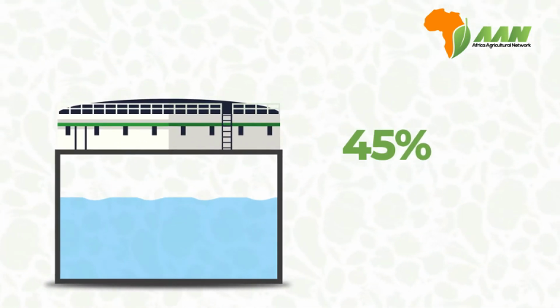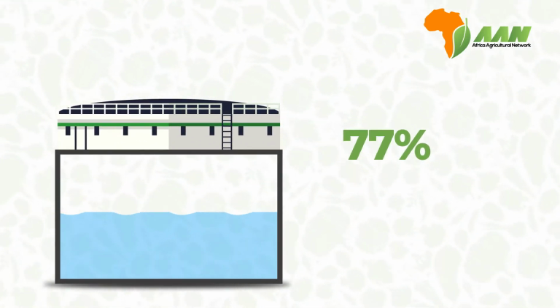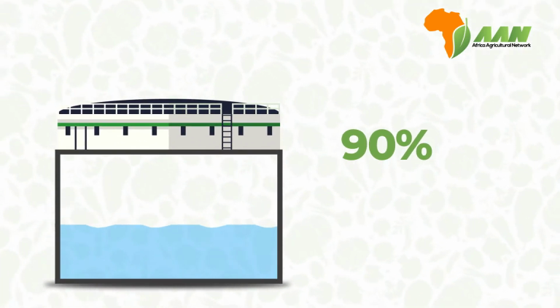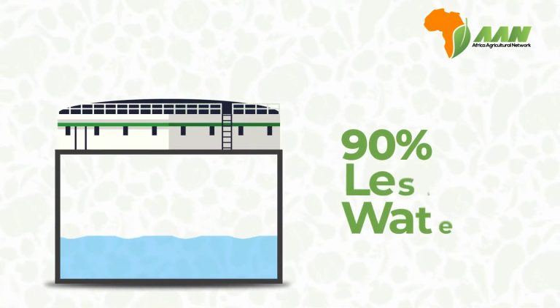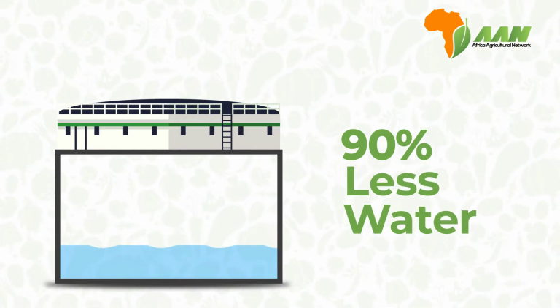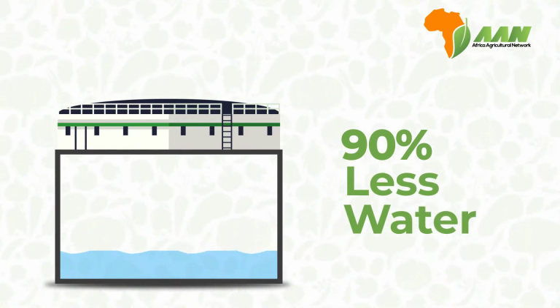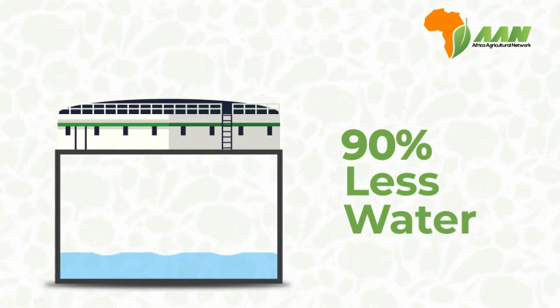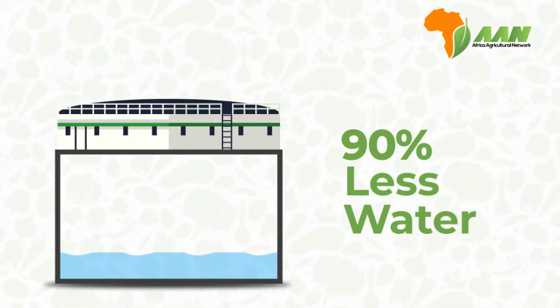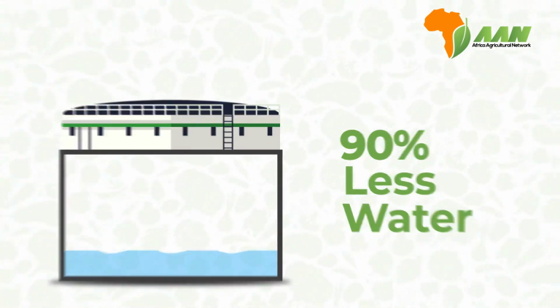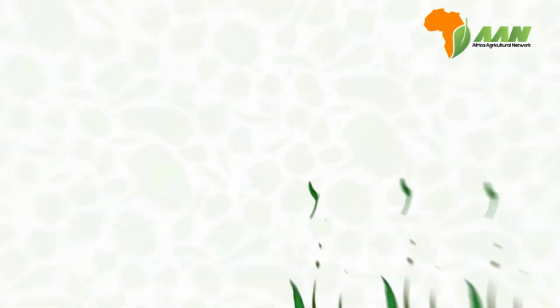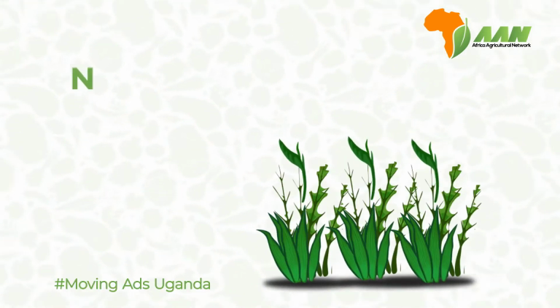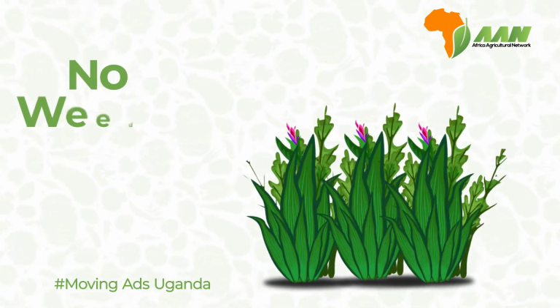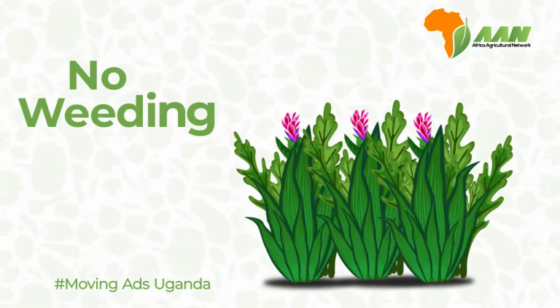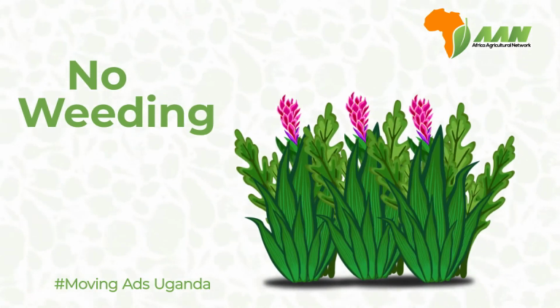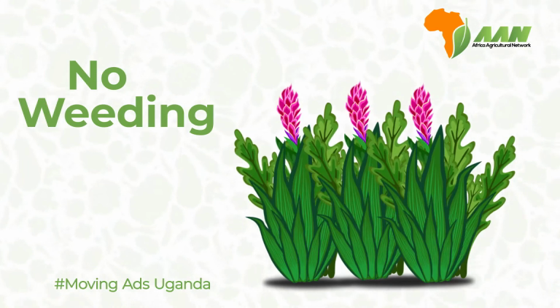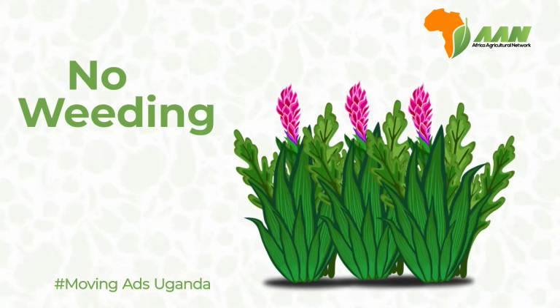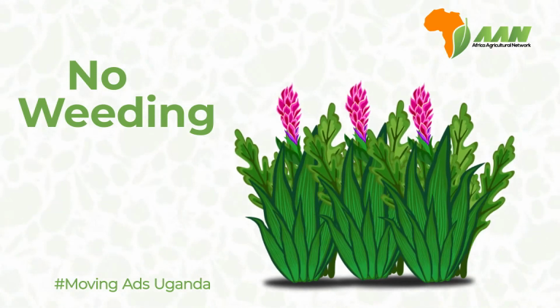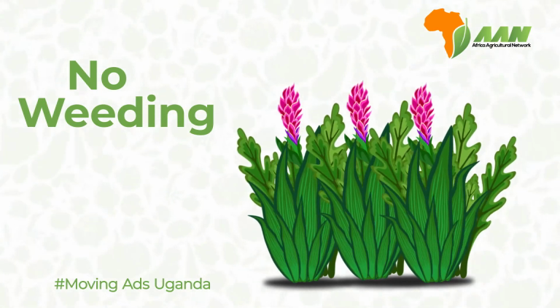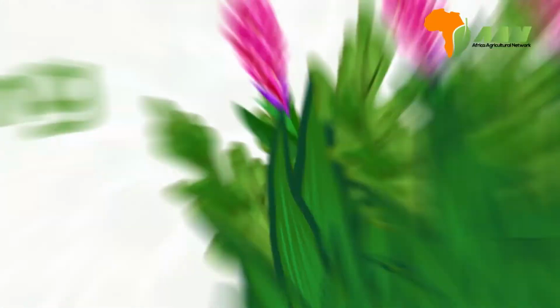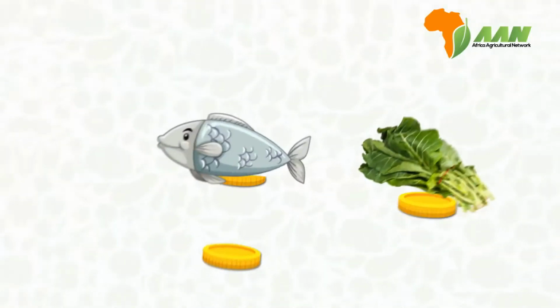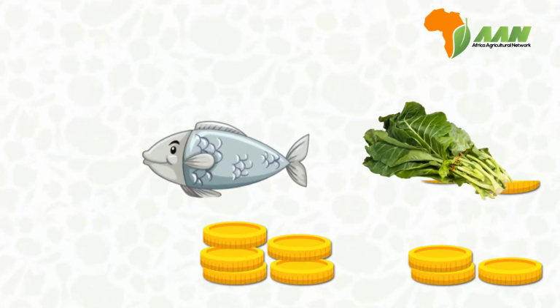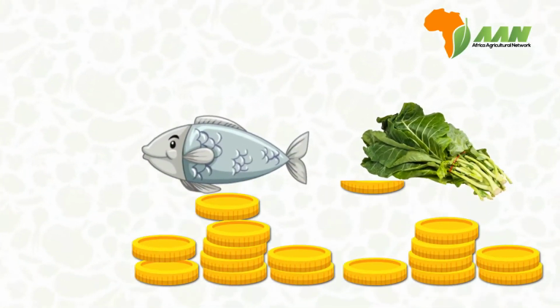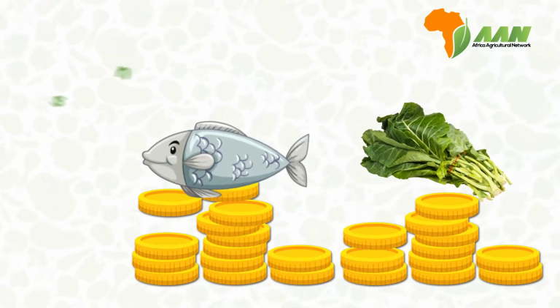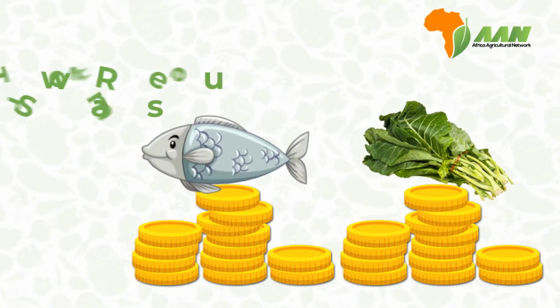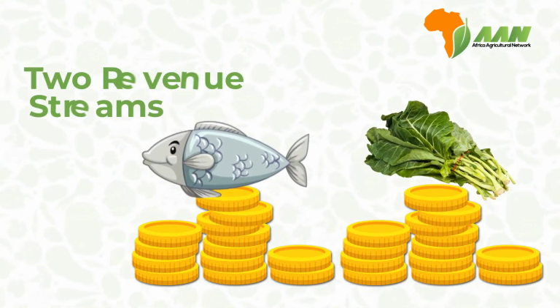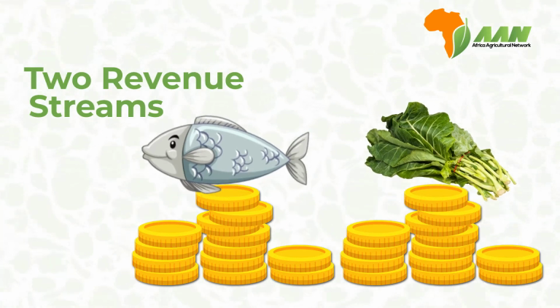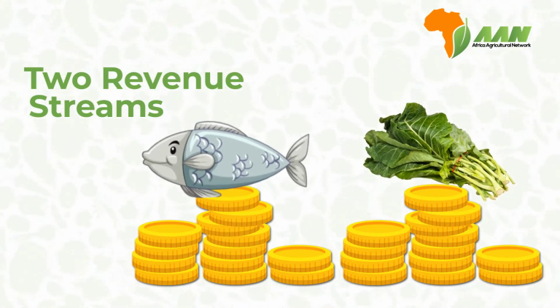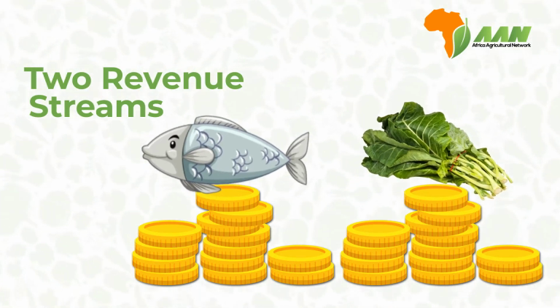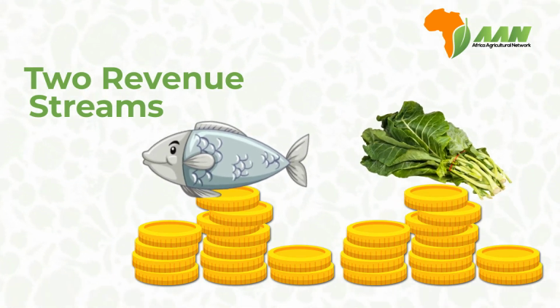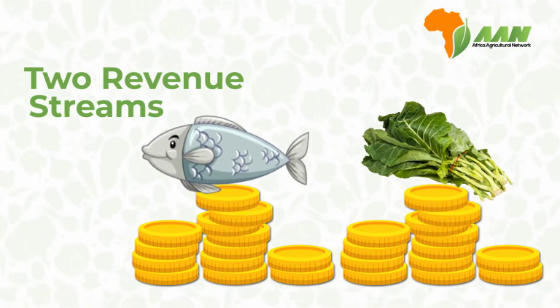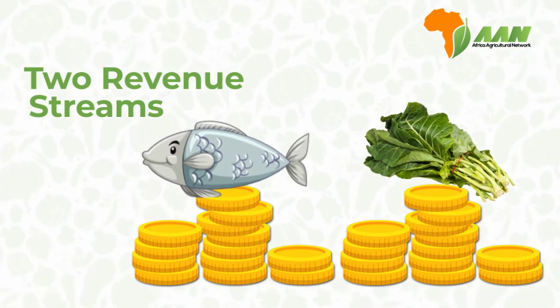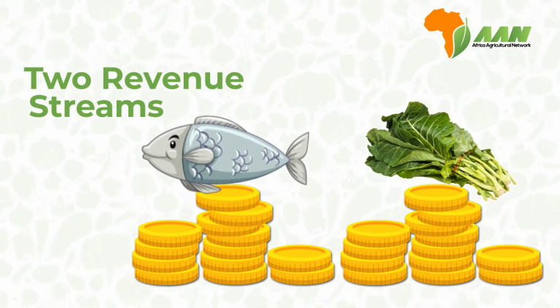Aquaponics uses 90% less water than traditional farming. Plus, there is no weeding required because it is soilless. Aquaponics also creates two revenue streams from the fish and the plants throughout the year.